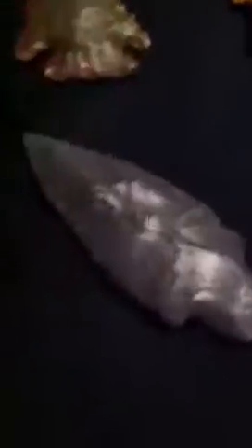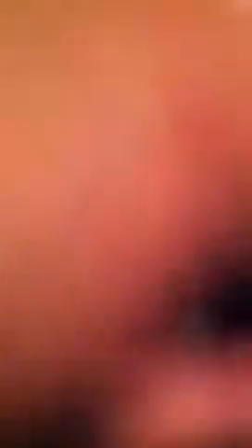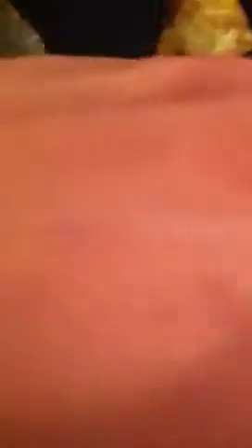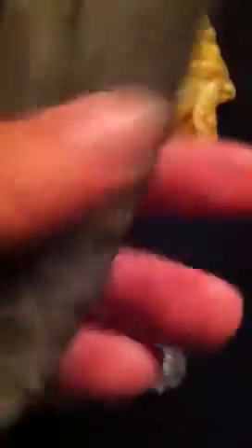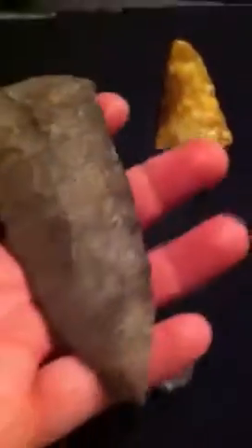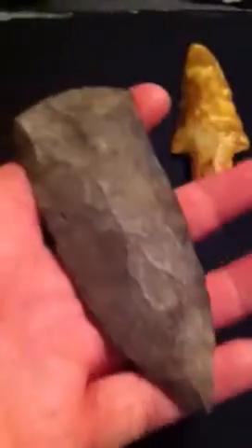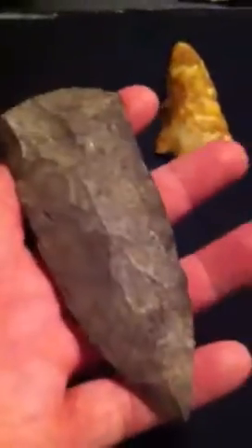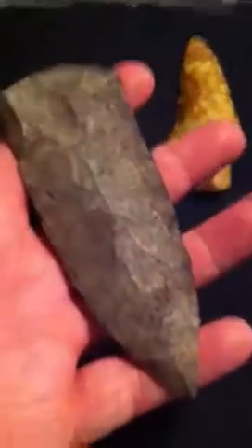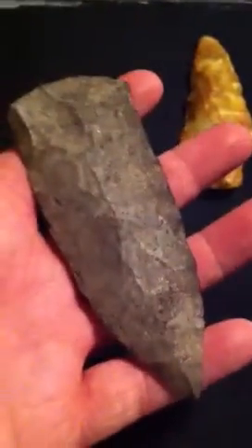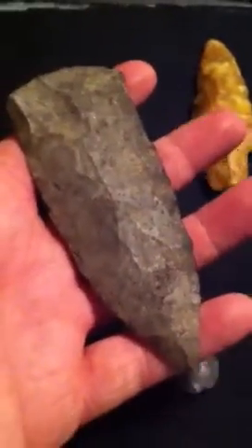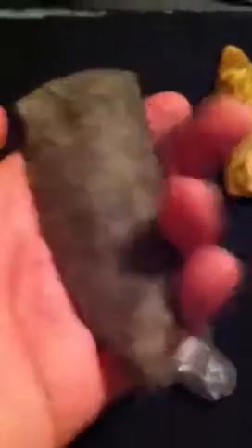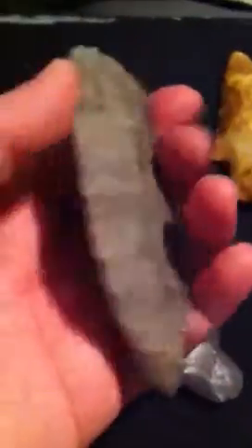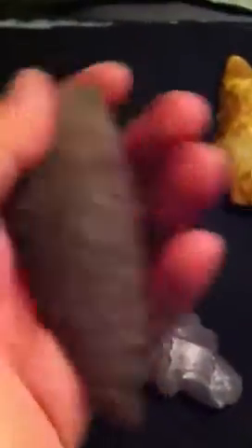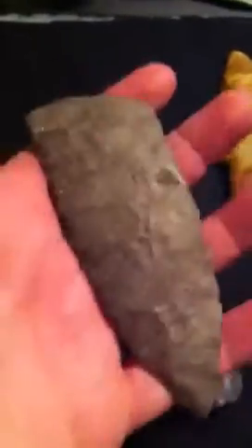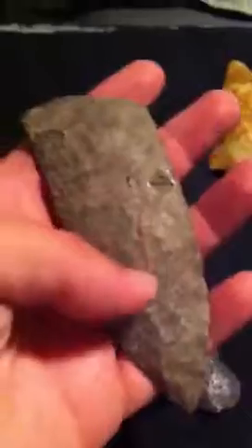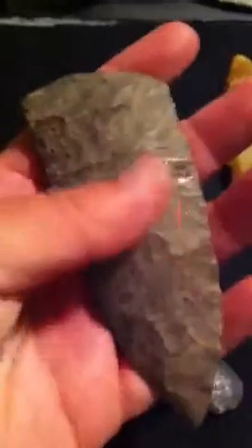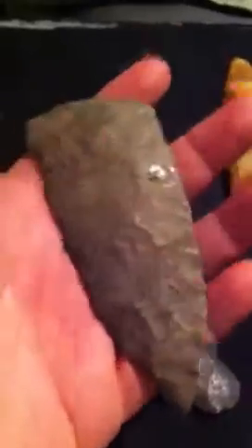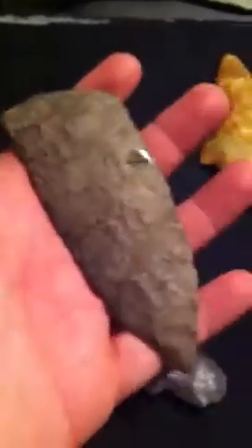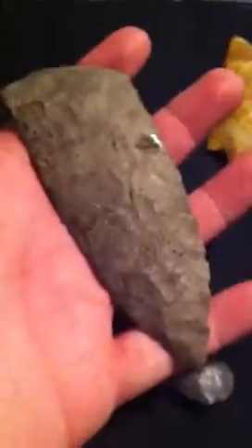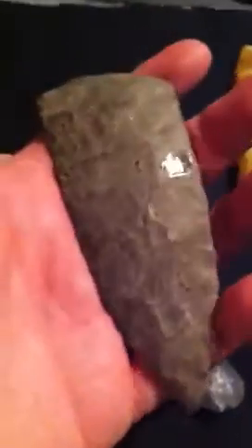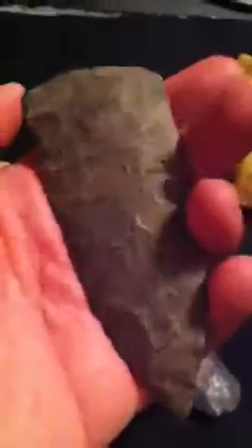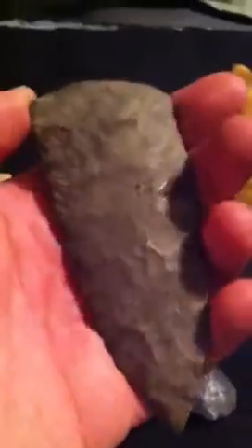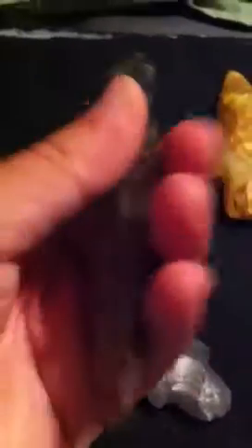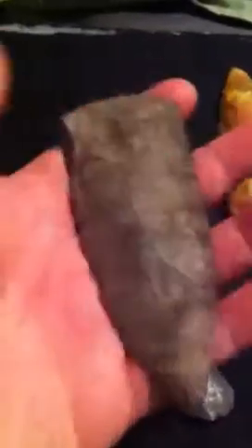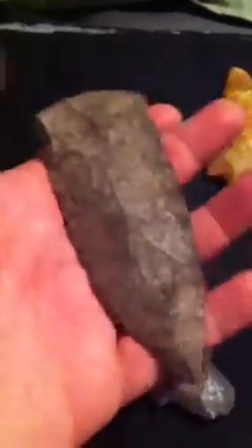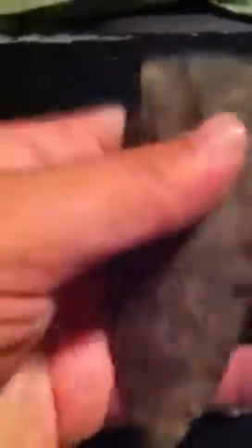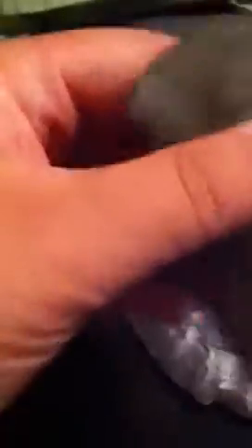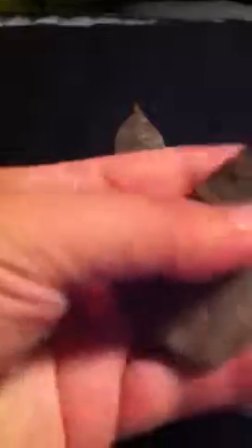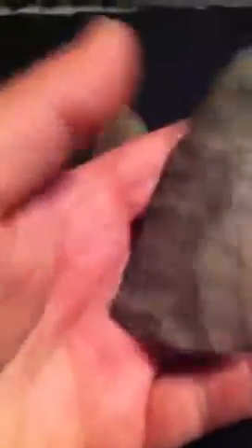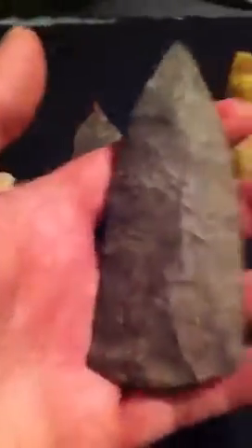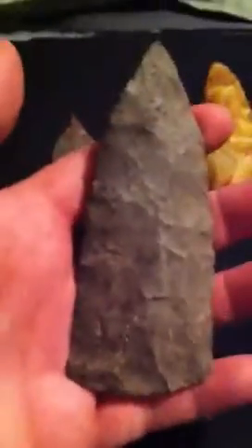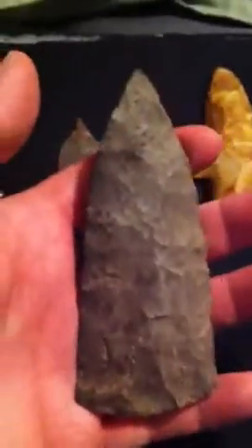And I got this big capina blade from Alabama. It was found in a shell midden and it's got deposits all over it. It's made out of Fort Payne chert and it's got some good size to it.